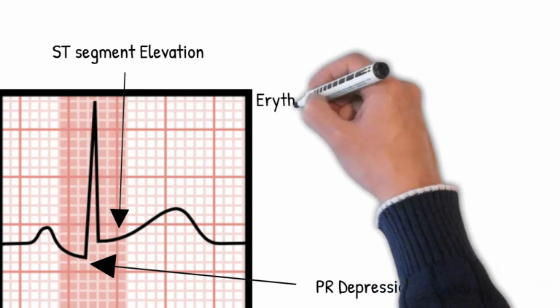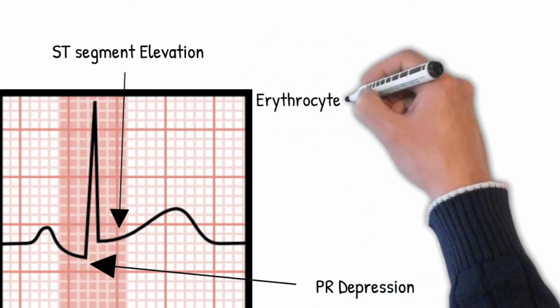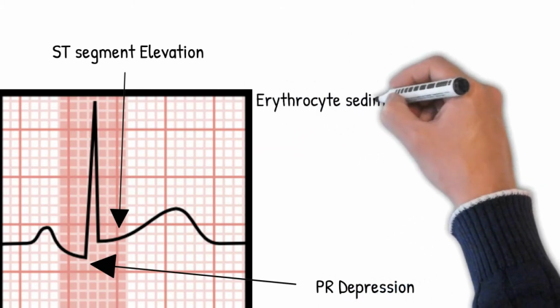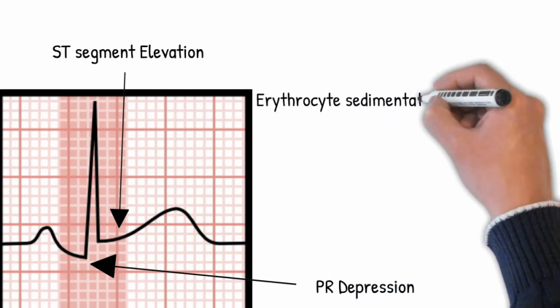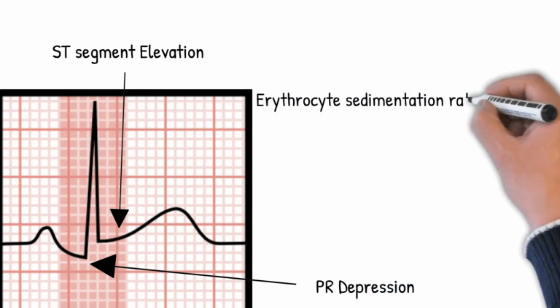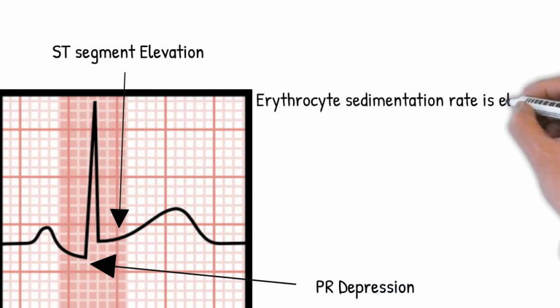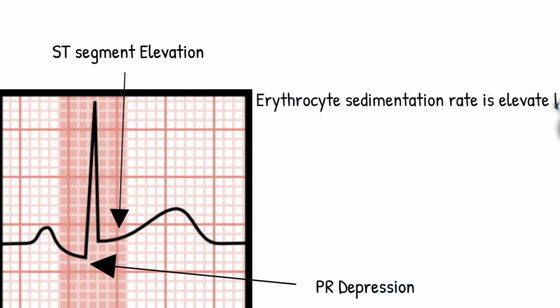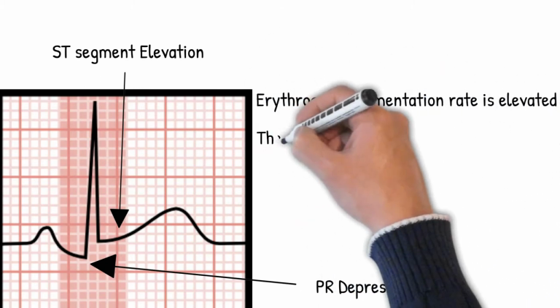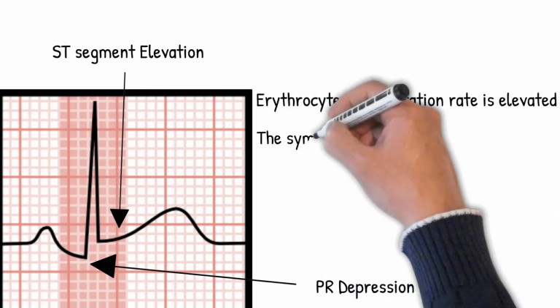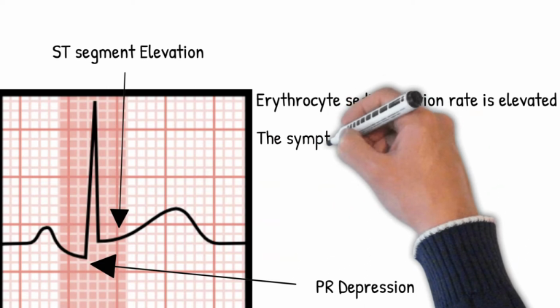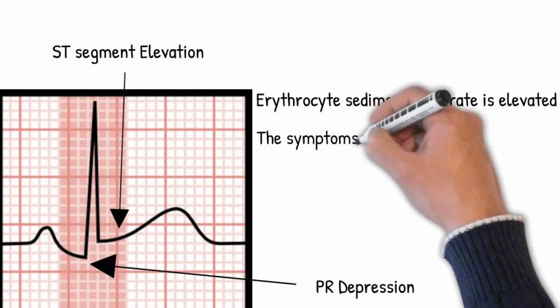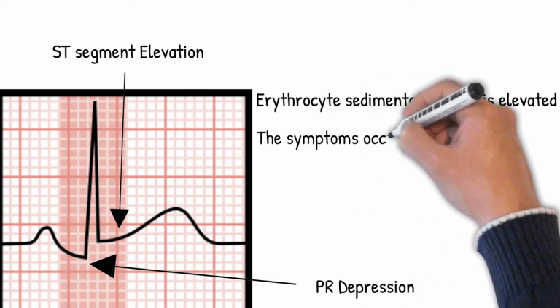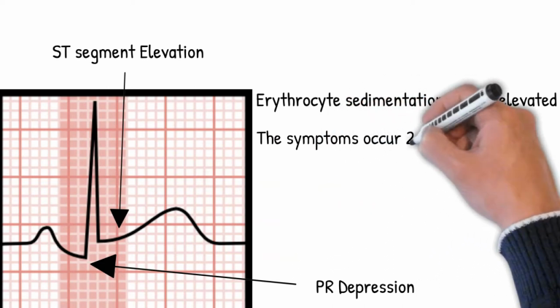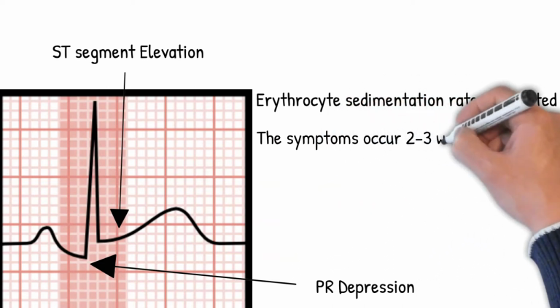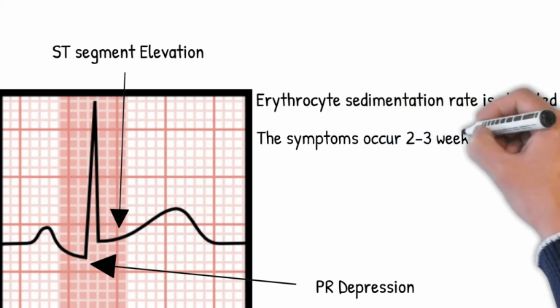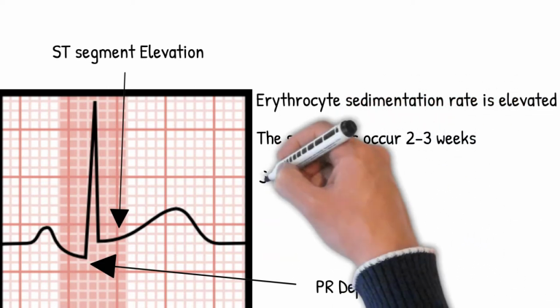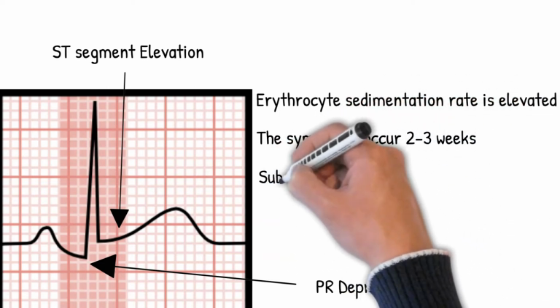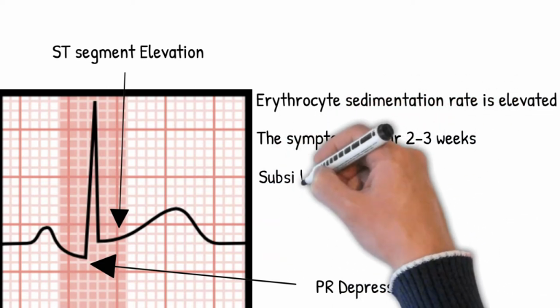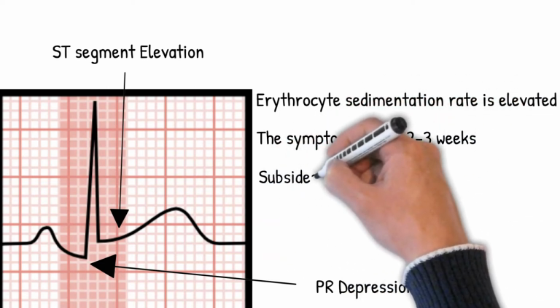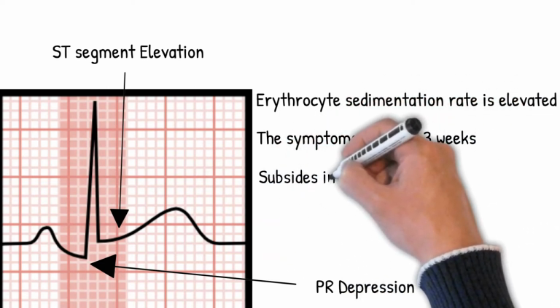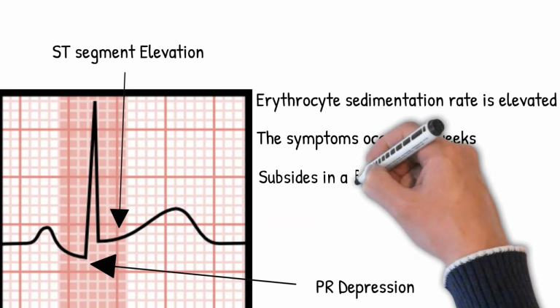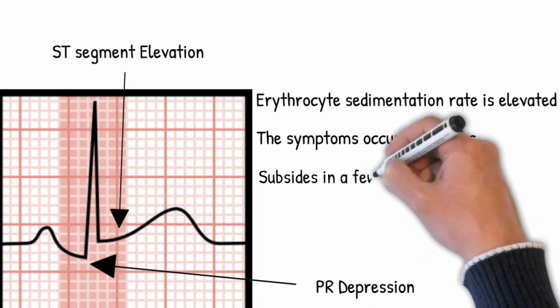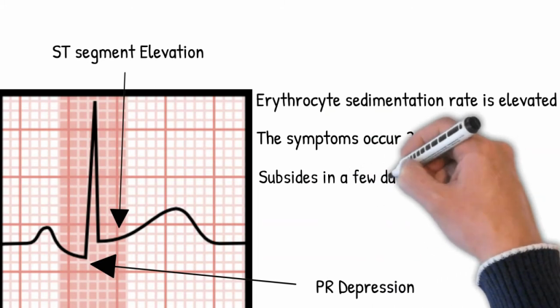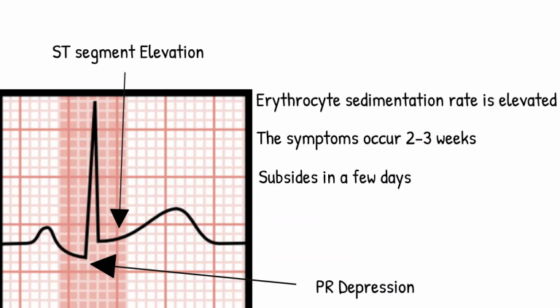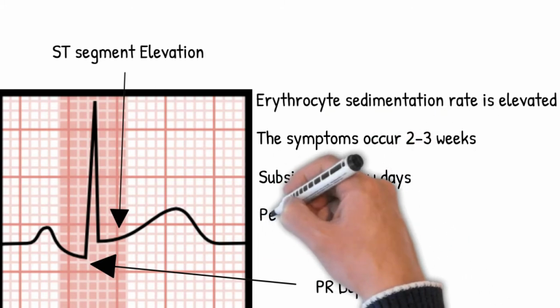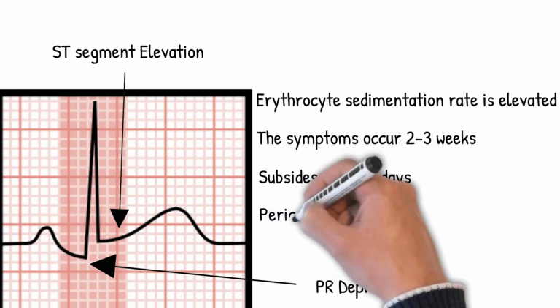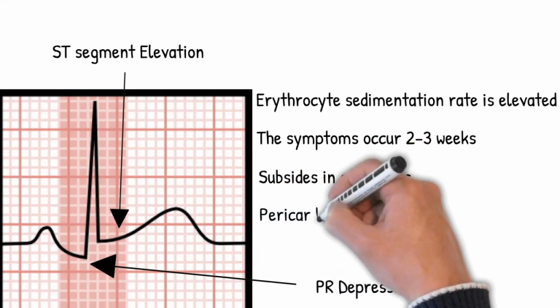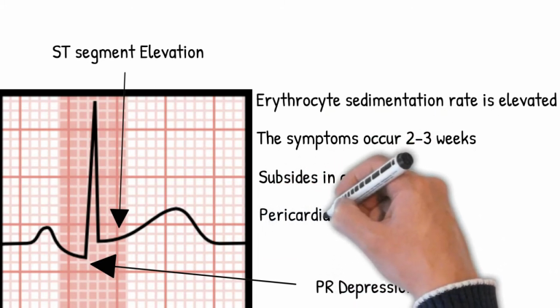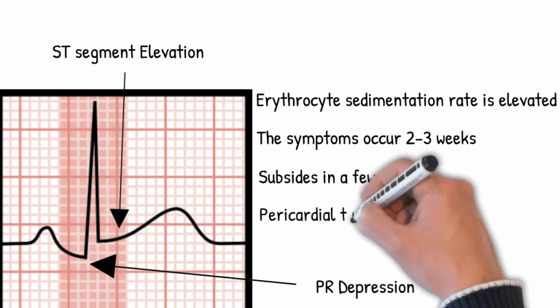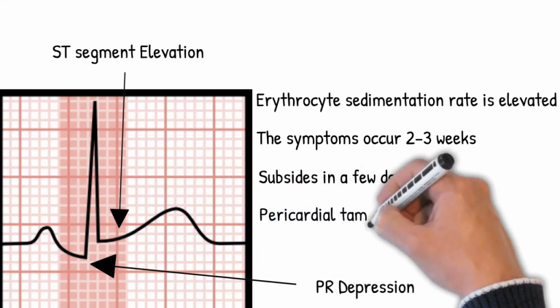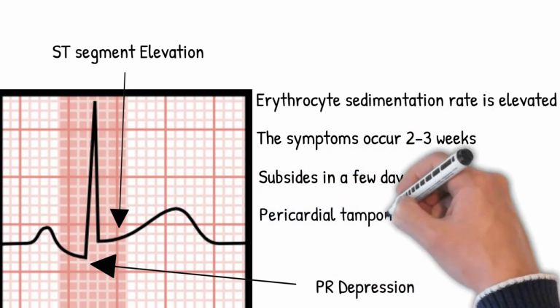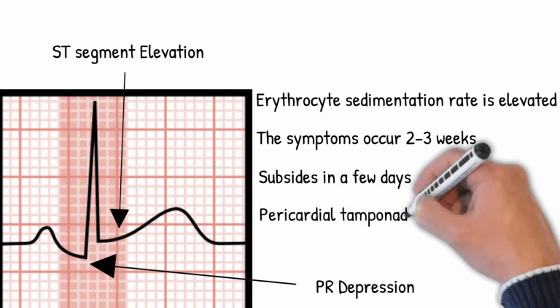The erythrocyte sedimentation rate is elevated. Symptoms typically occur 2 to 3 weeks after myocardial infarction, though they may be delayed. More commonly the condition subsides in a few days. A very rare complication is pericardial tamponade.